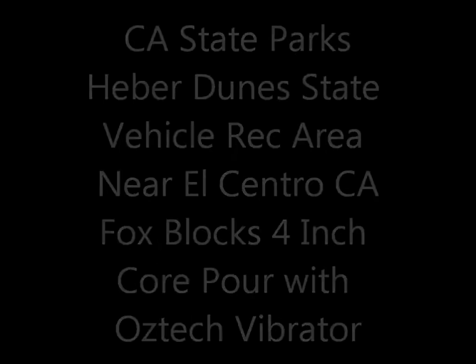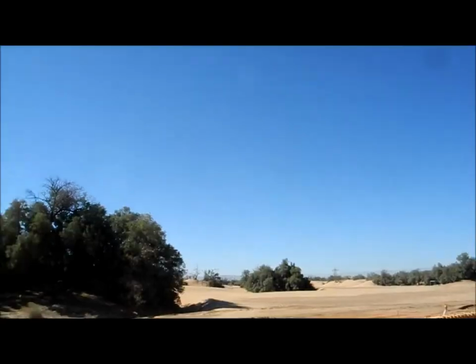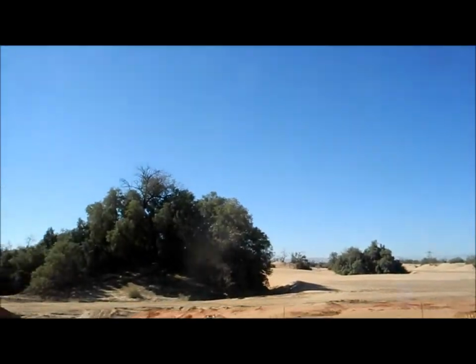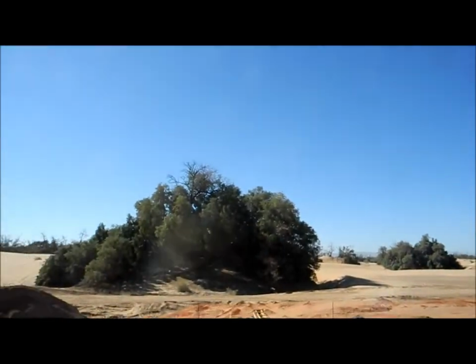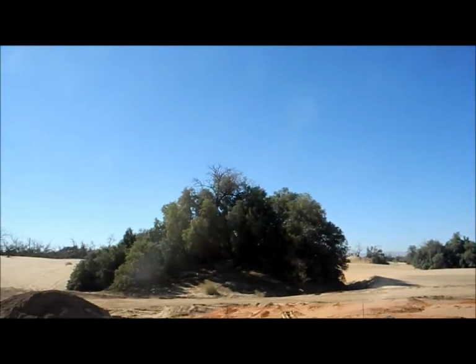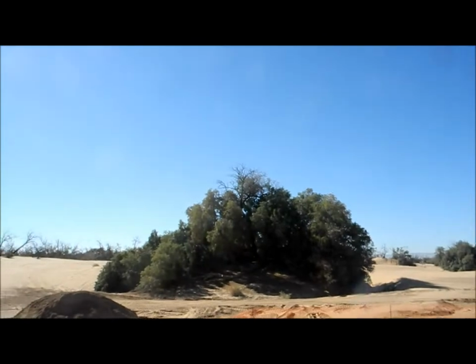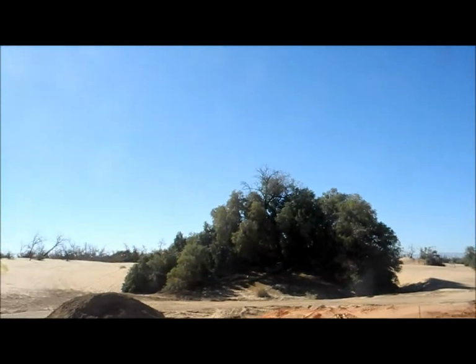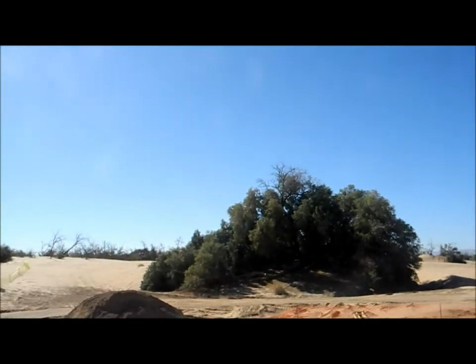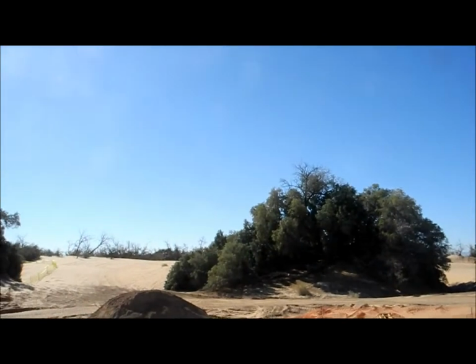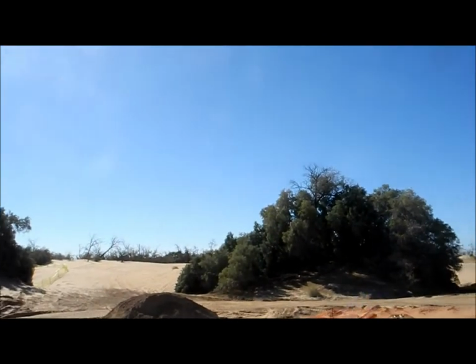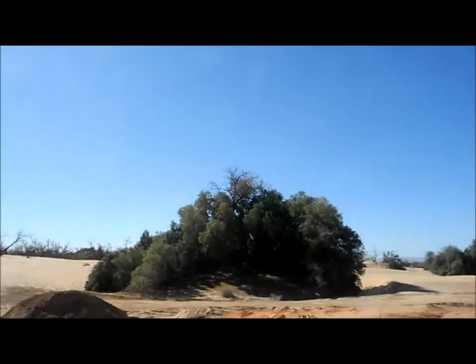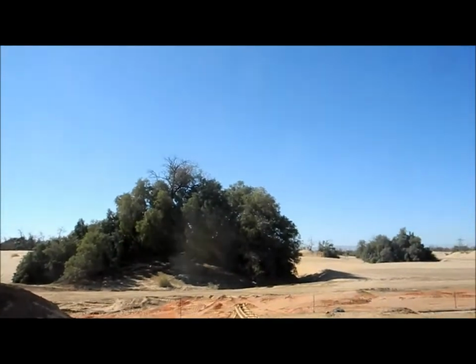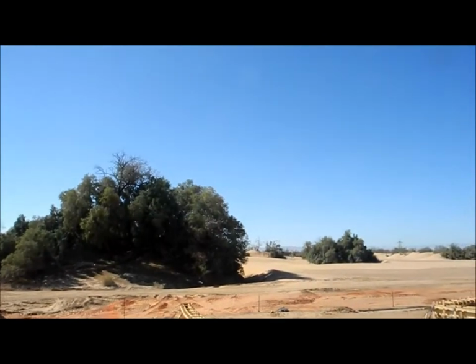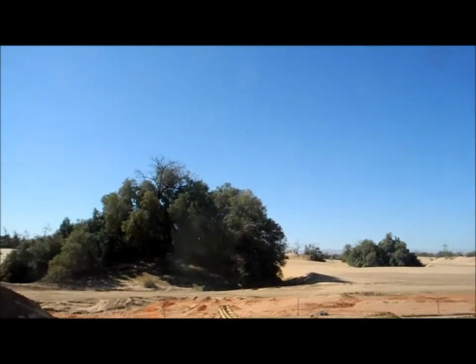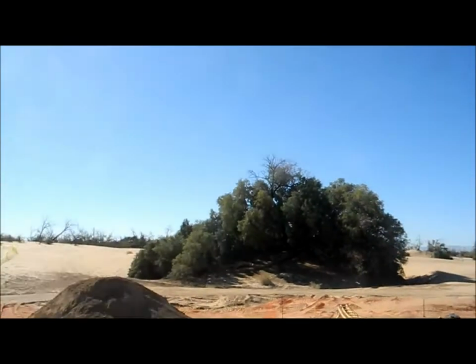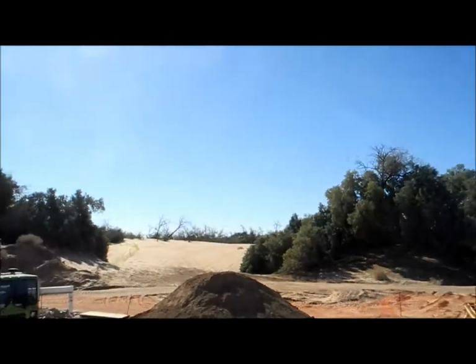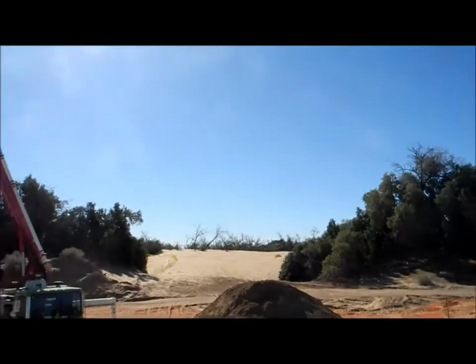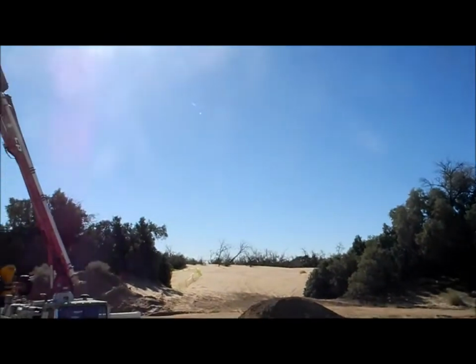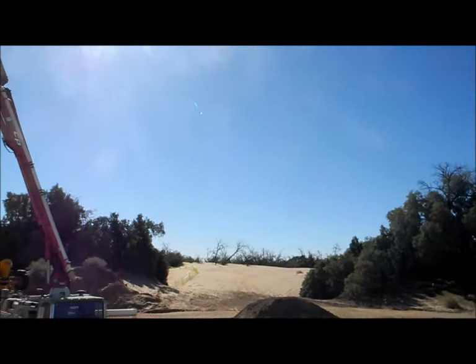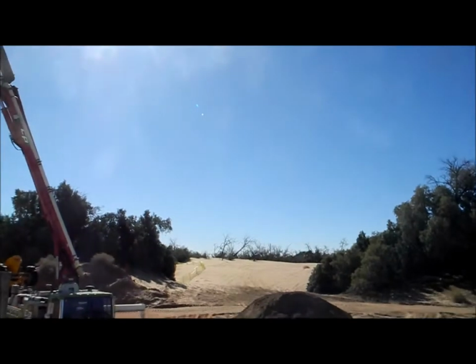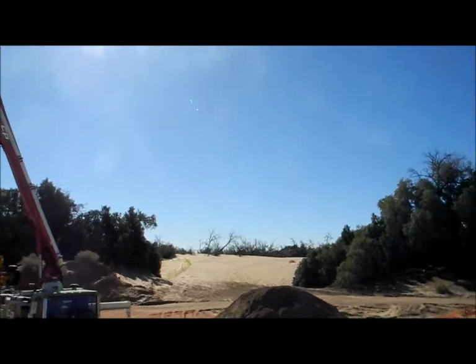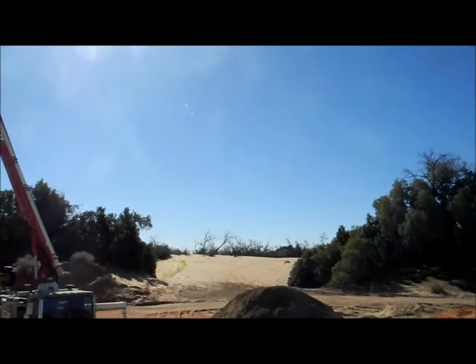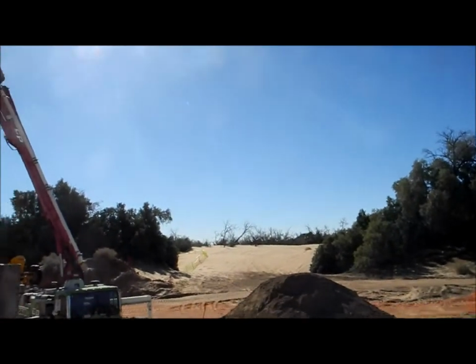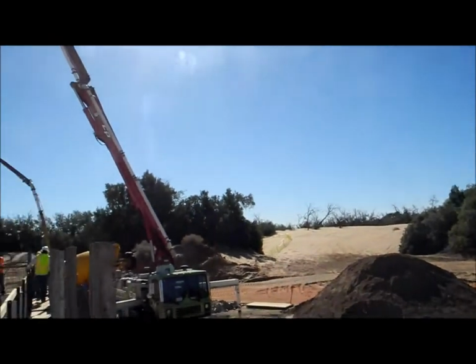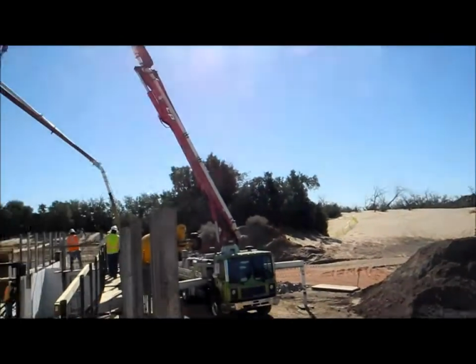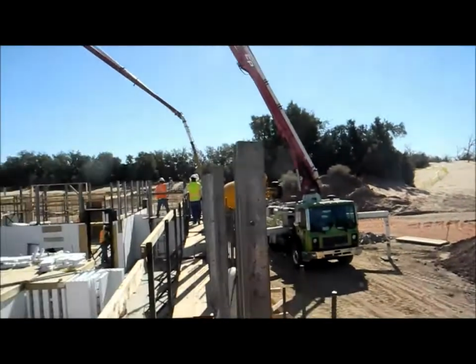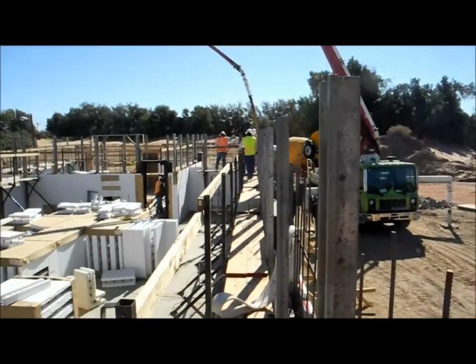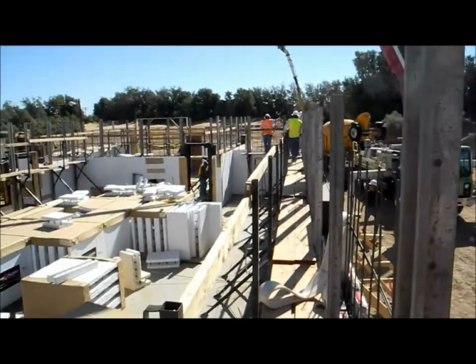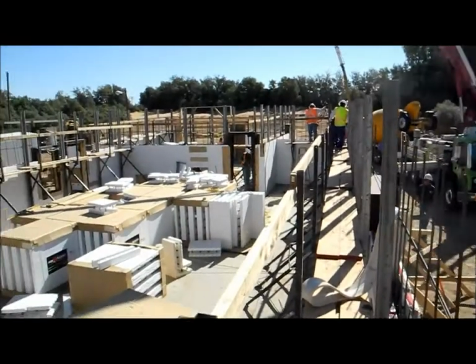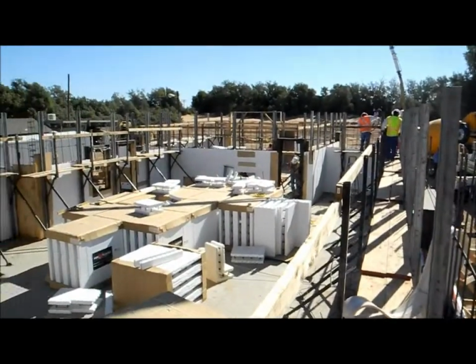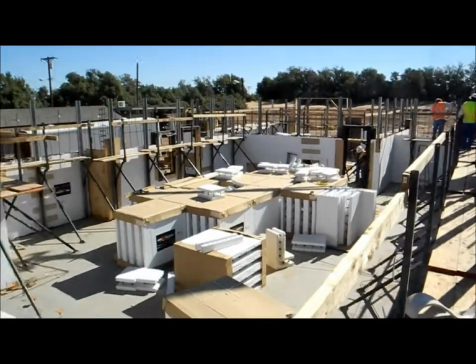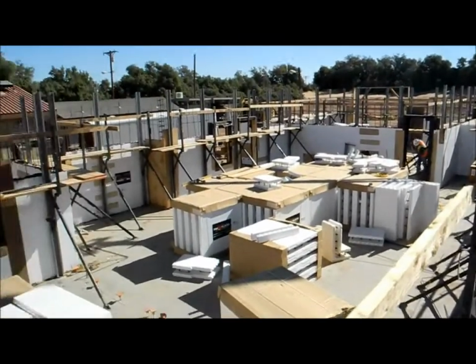That is the Heberdune State Recreational Vehicle Park — a lot of sand dunes, motorcycles, and four-wheelers running all over the country. And this is a California State Parks project.